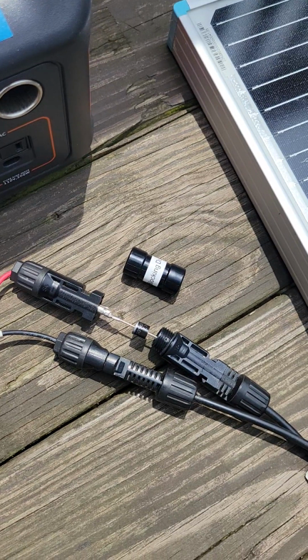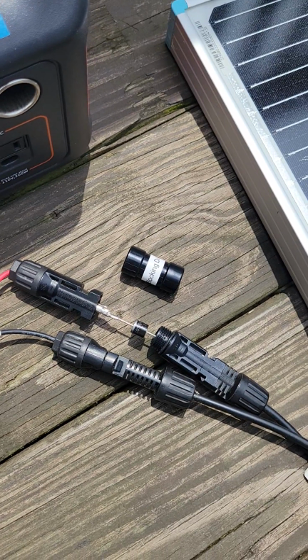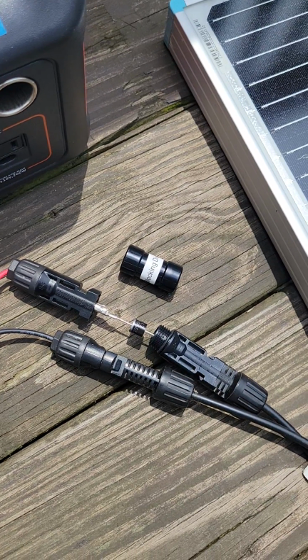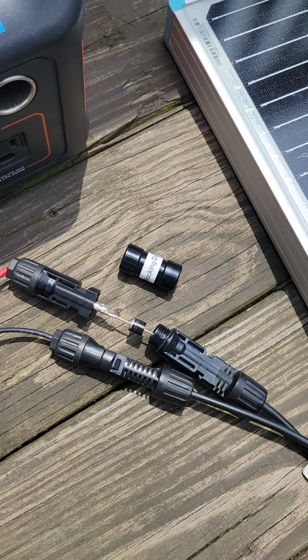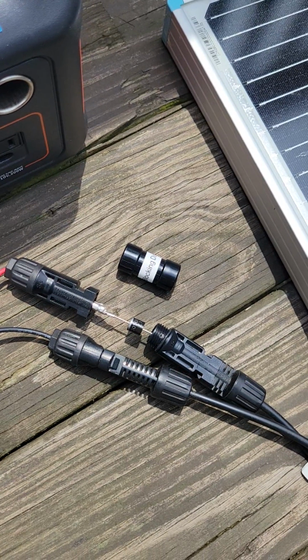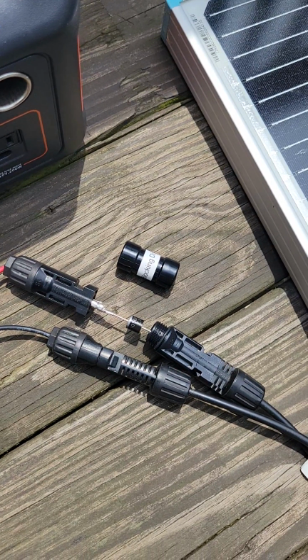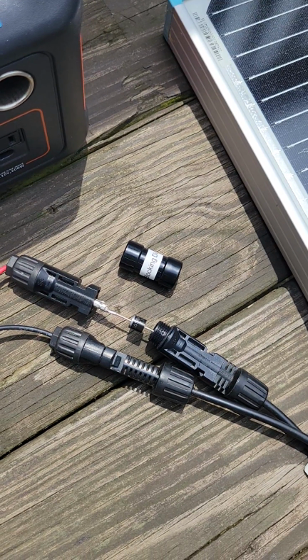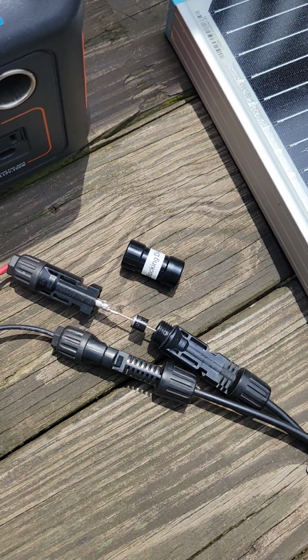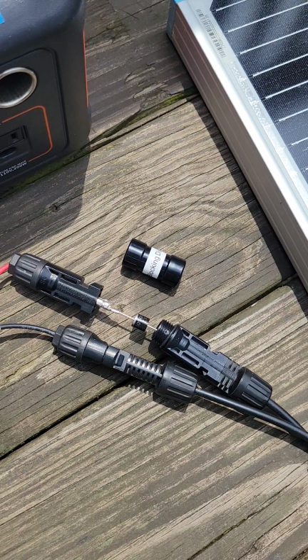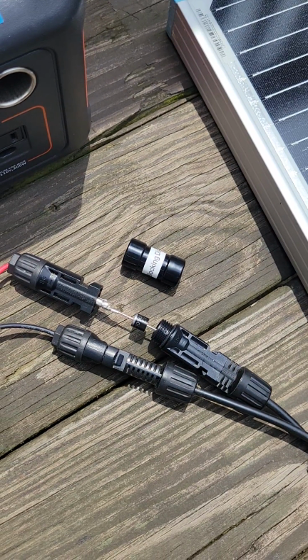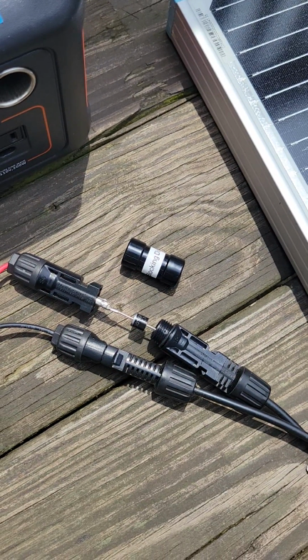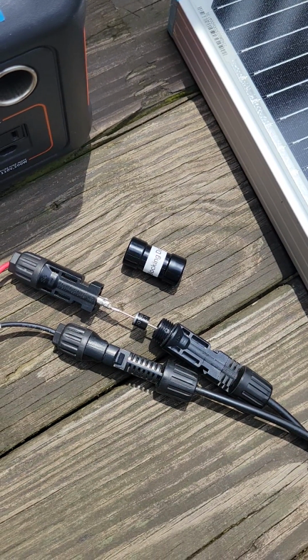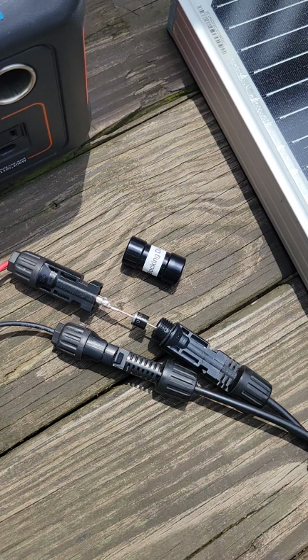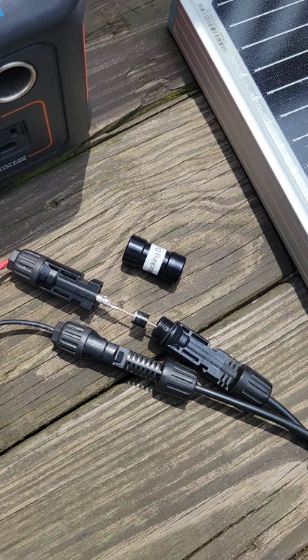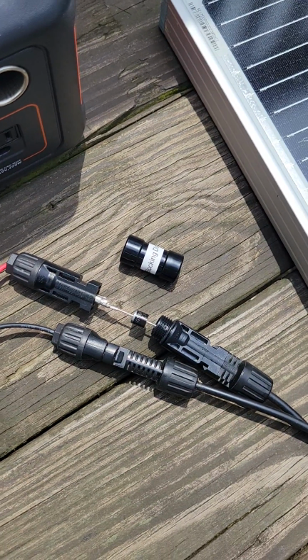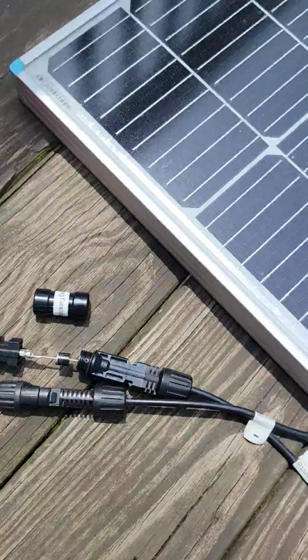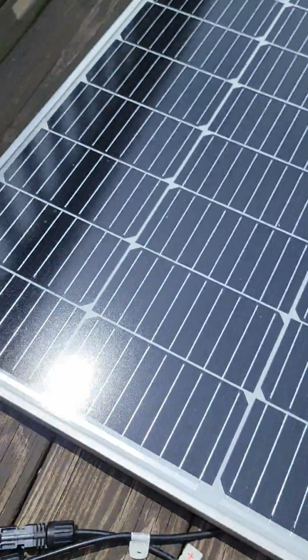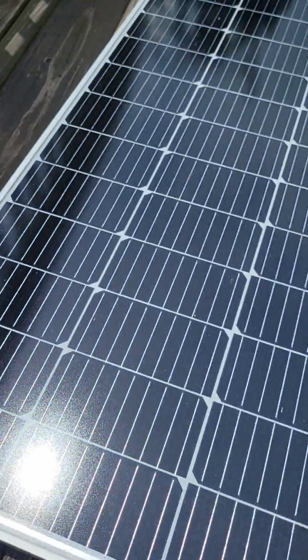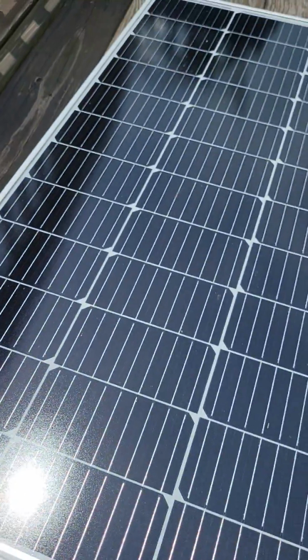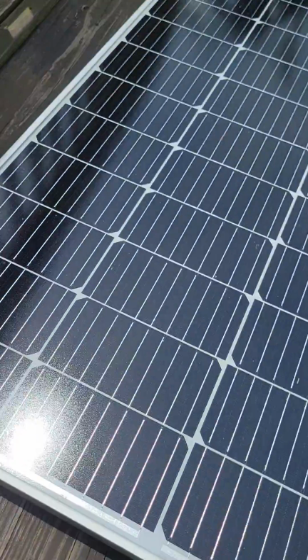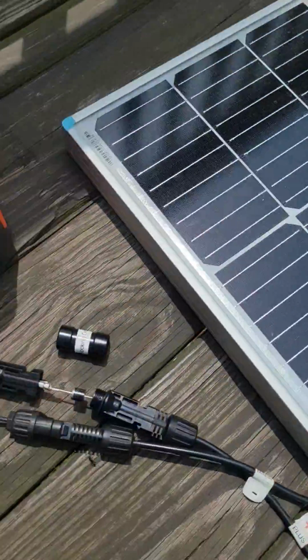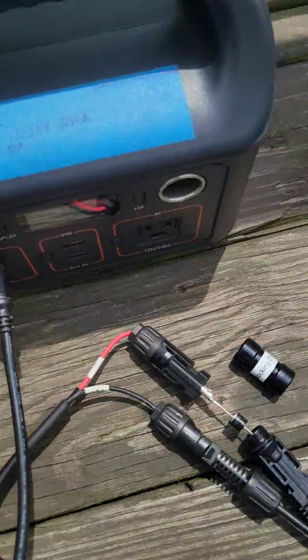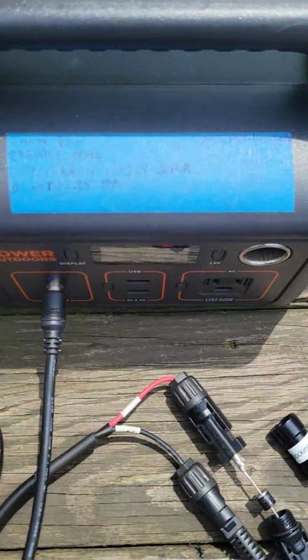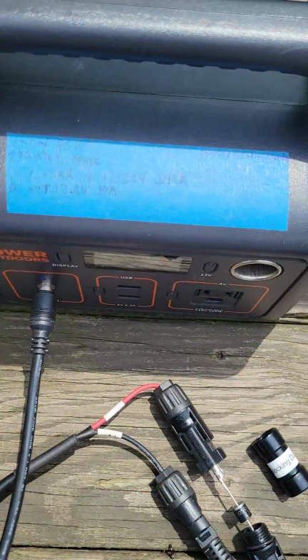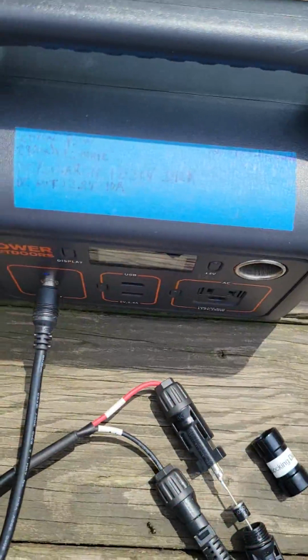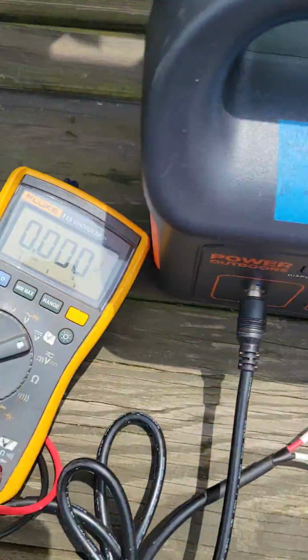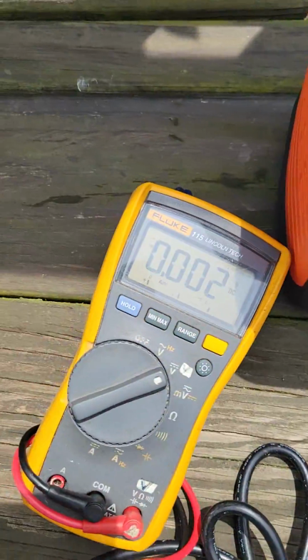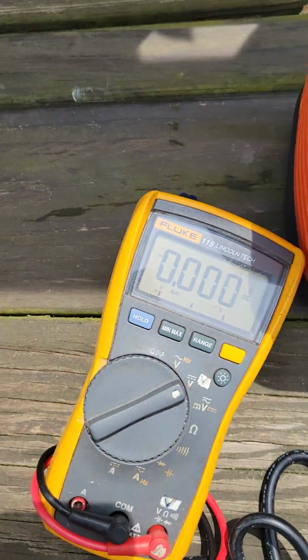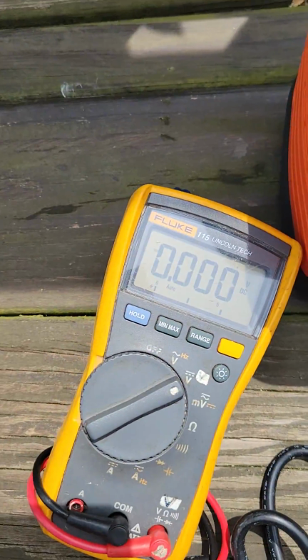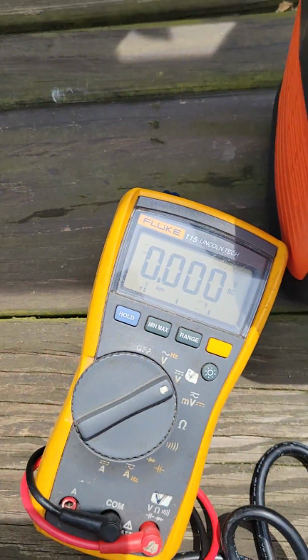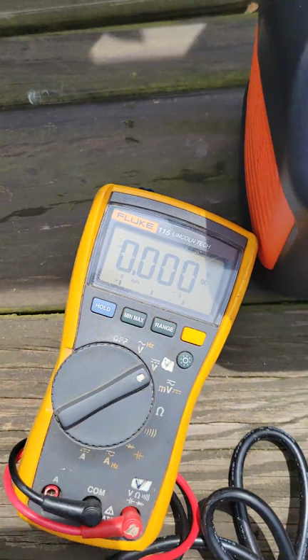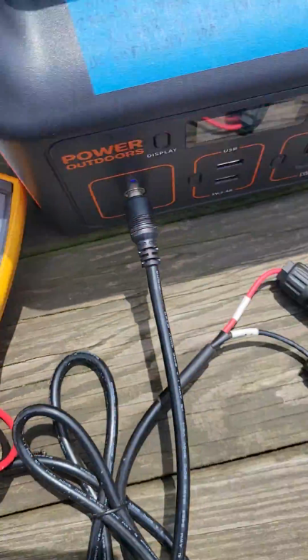I got the $2.50 blocking diode from Teemu here. I got my 100-watt solar panel, power station, and voltmeter.